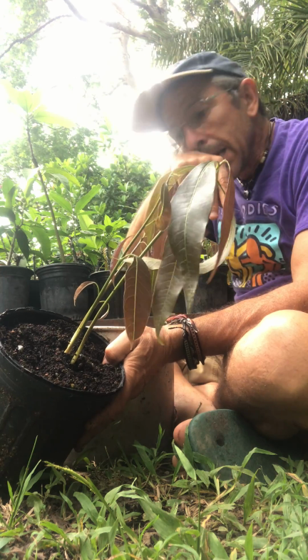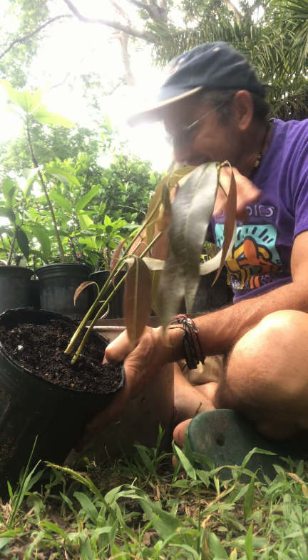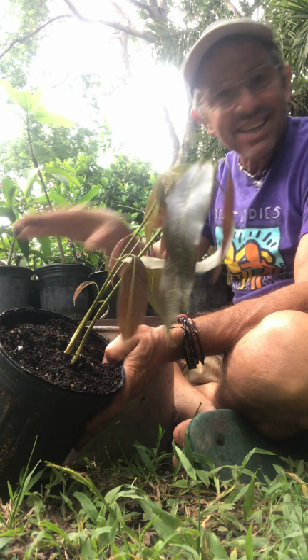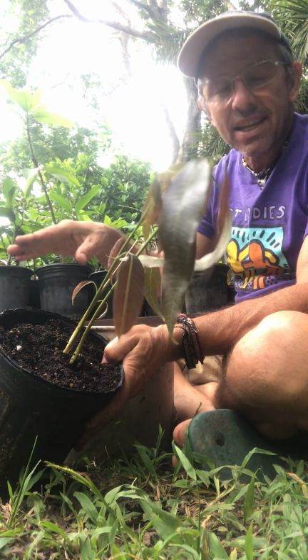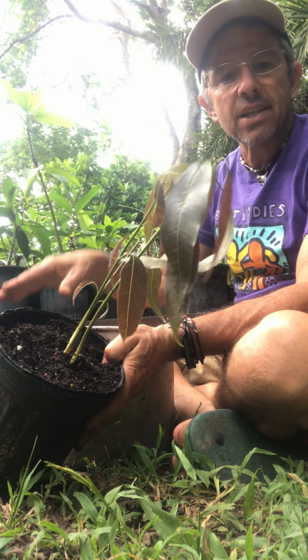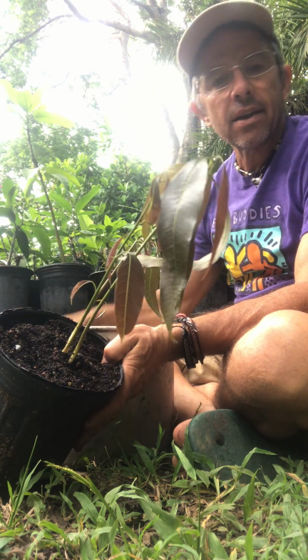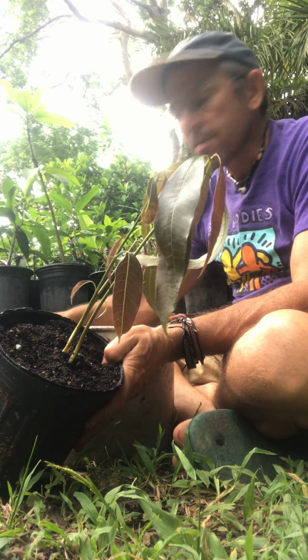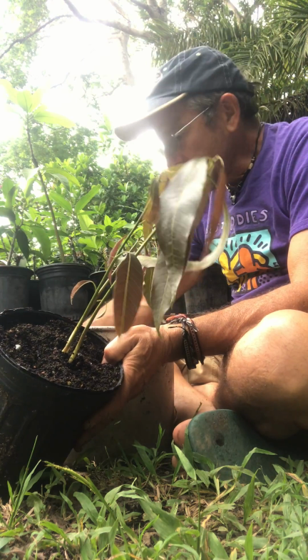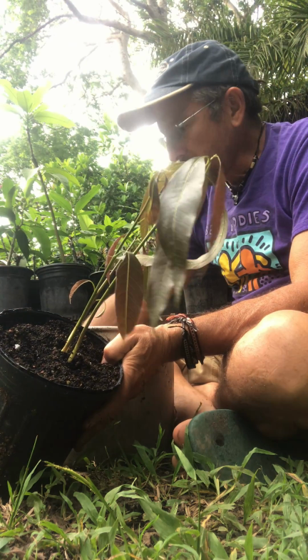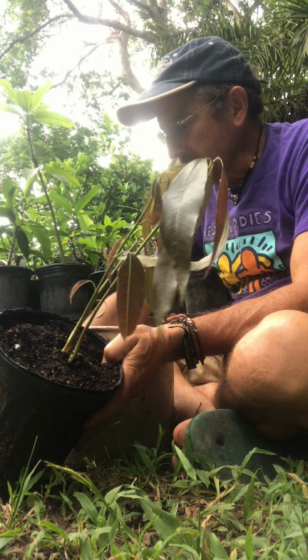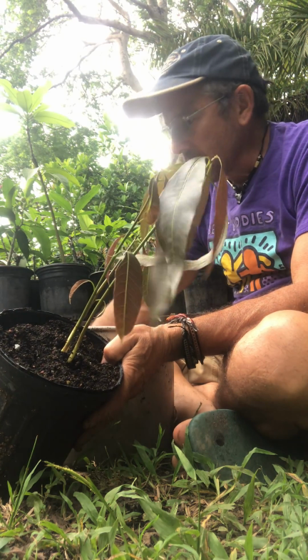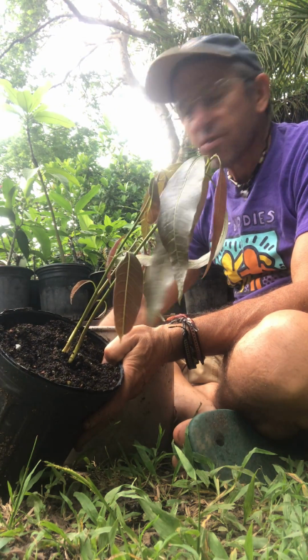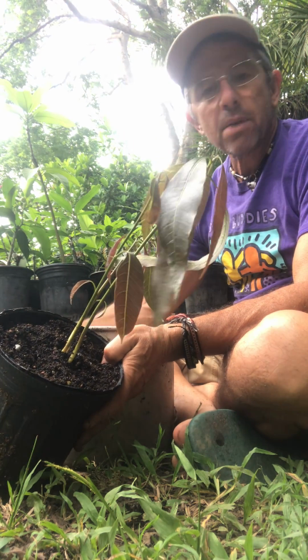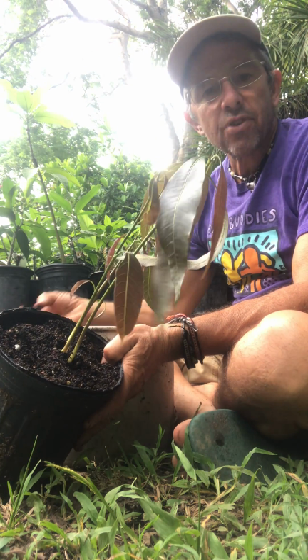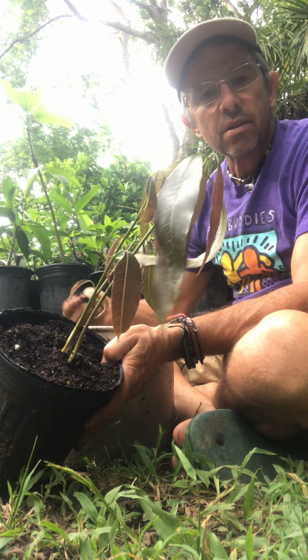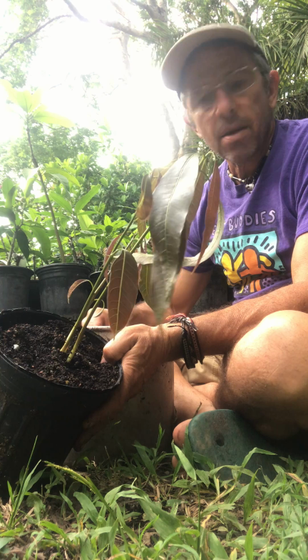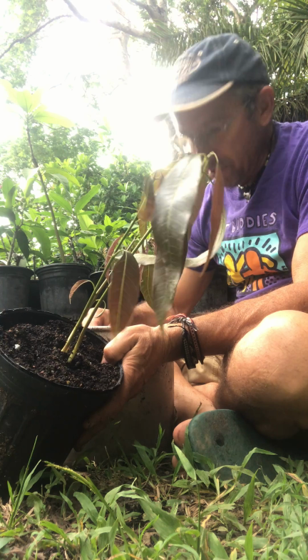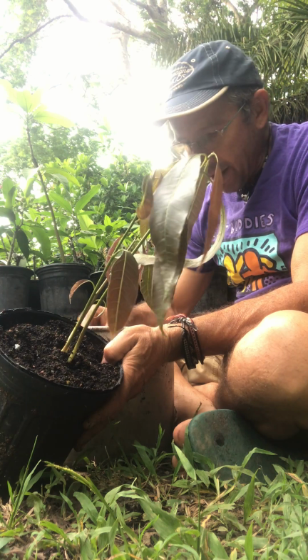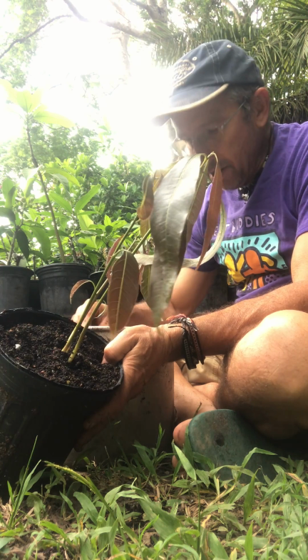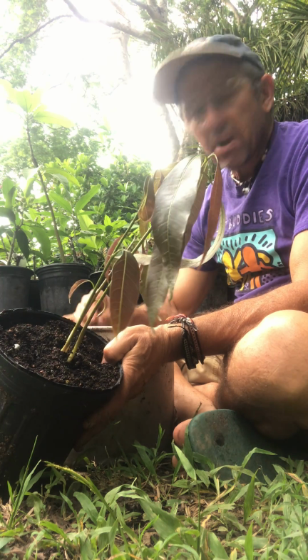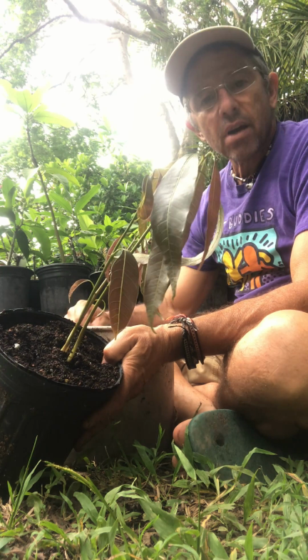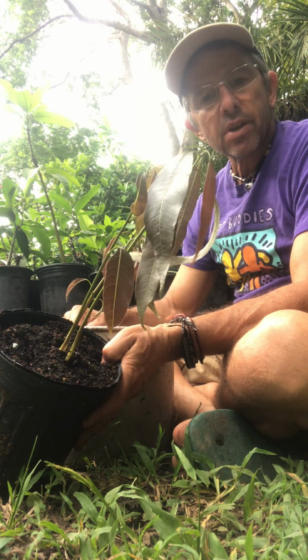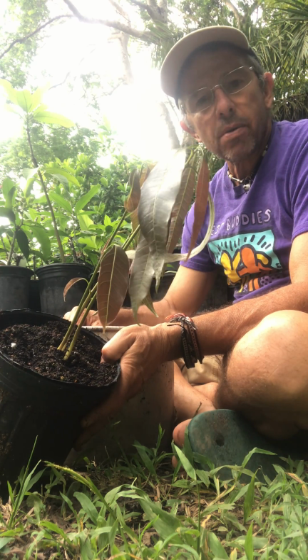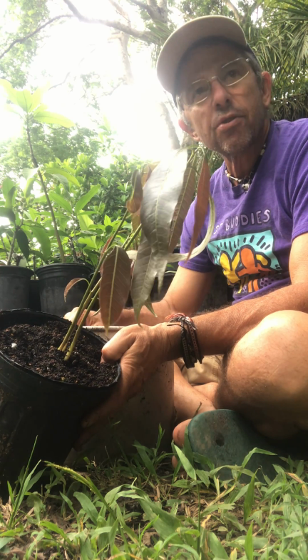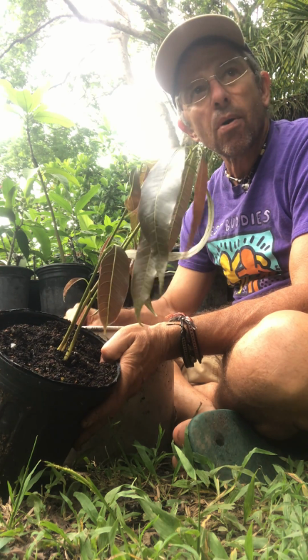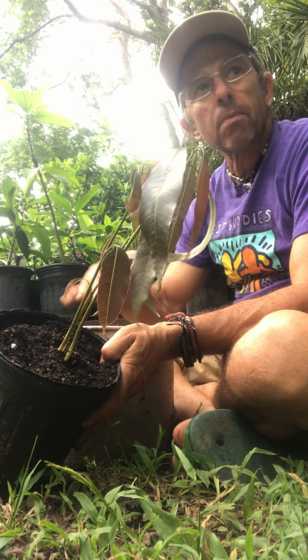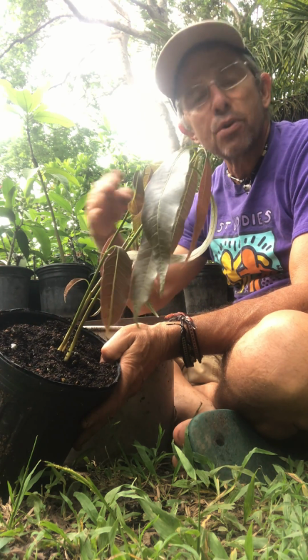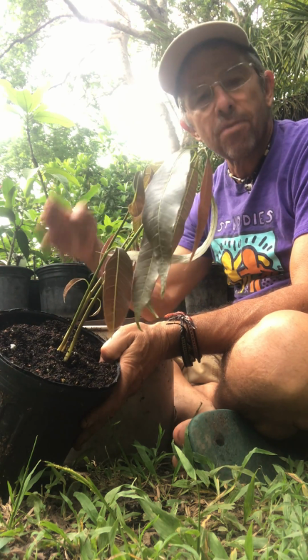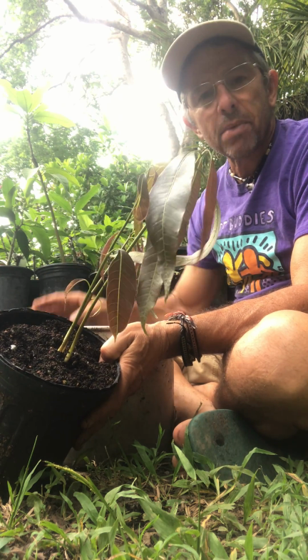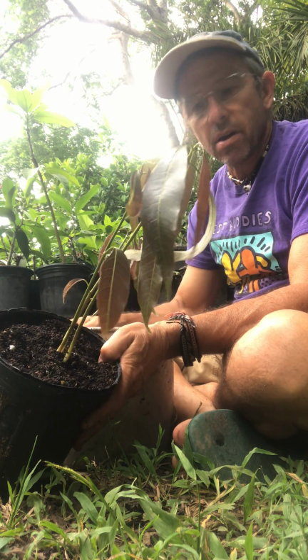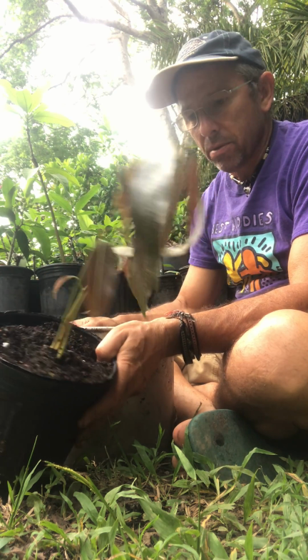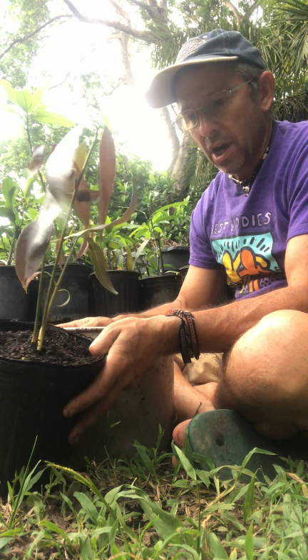It's not an exact science and you're probably only right seventy percent of the time, but it does increase the uniformity of your rootstocks.